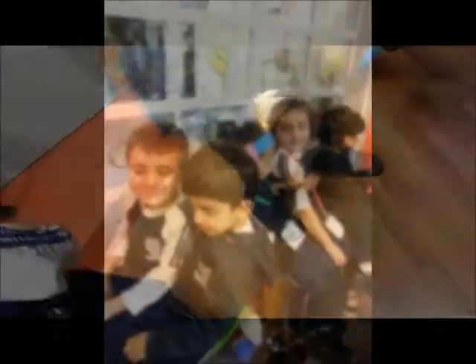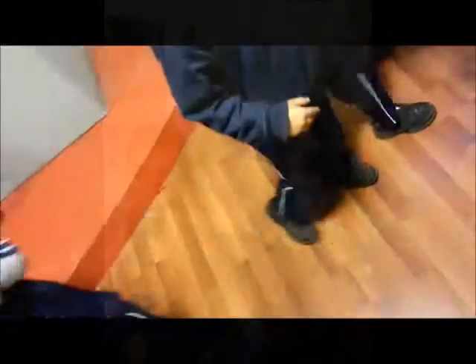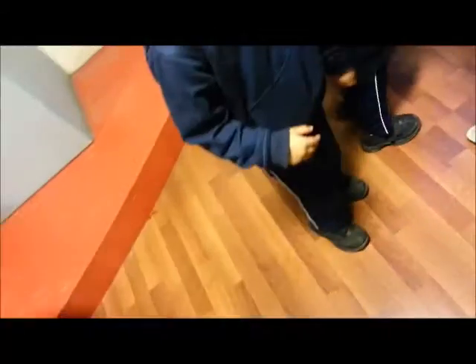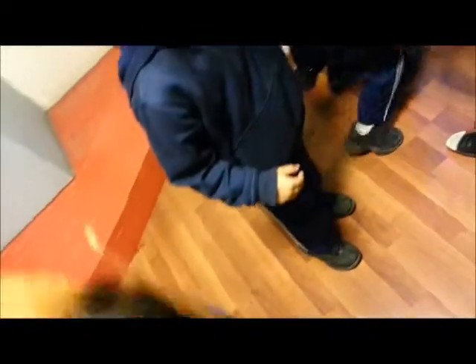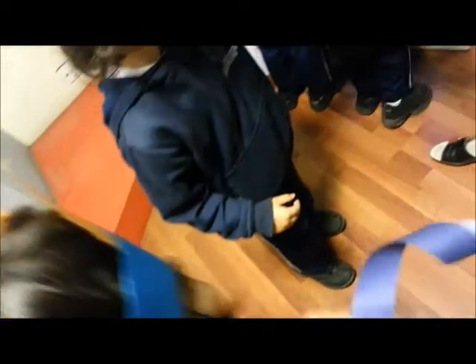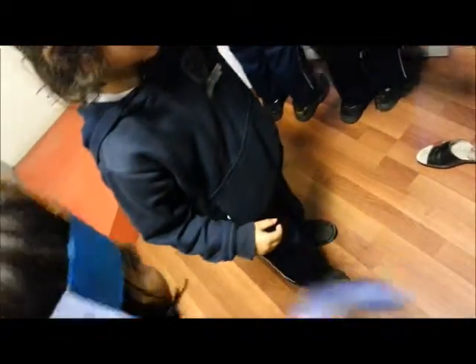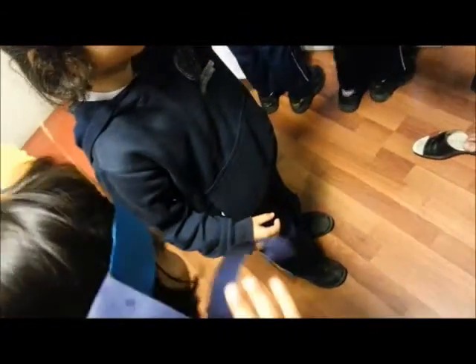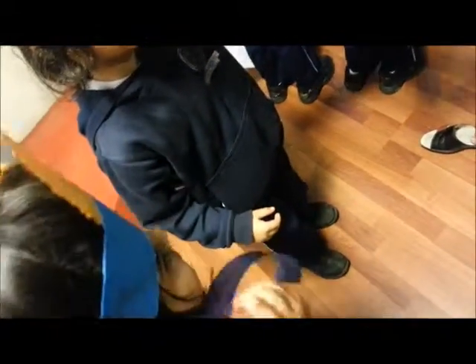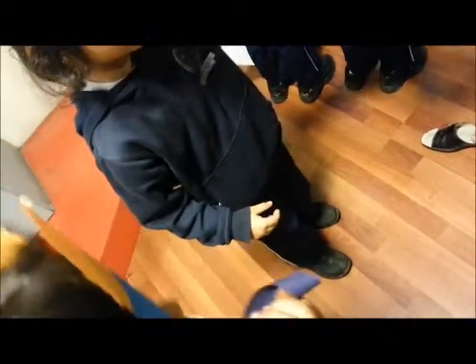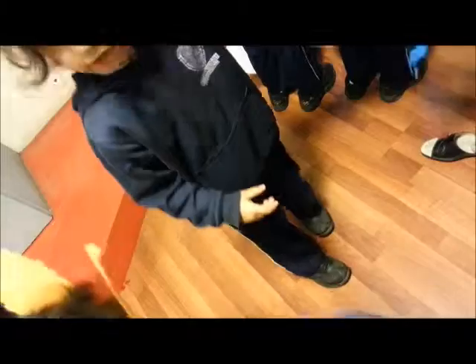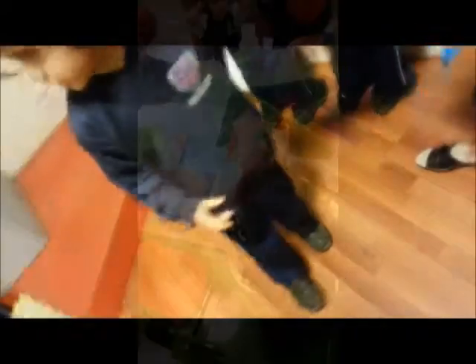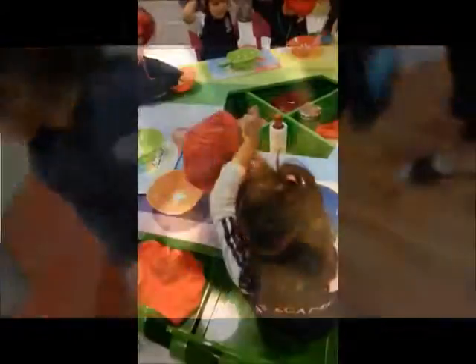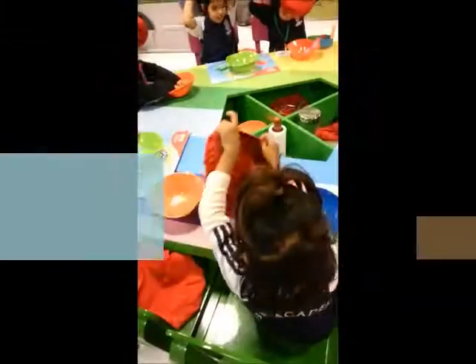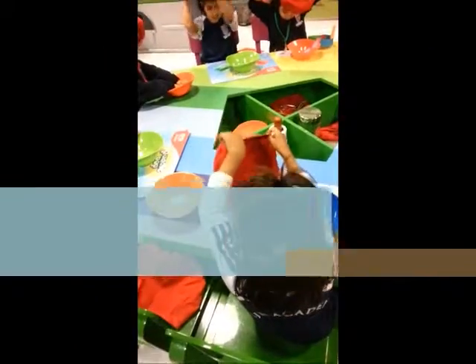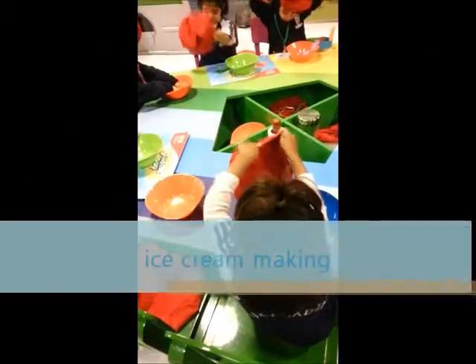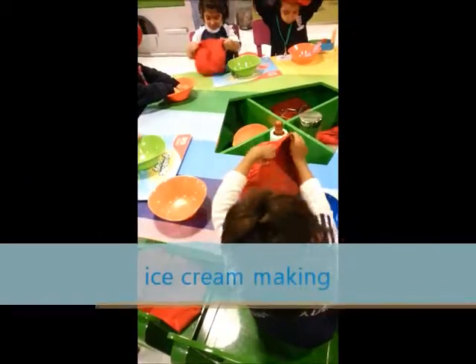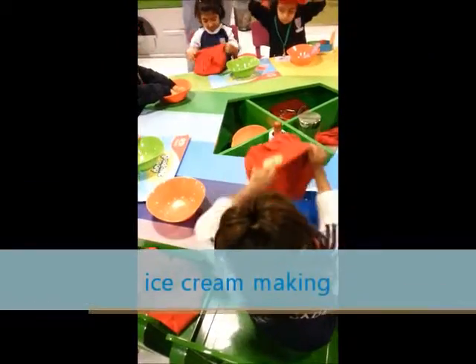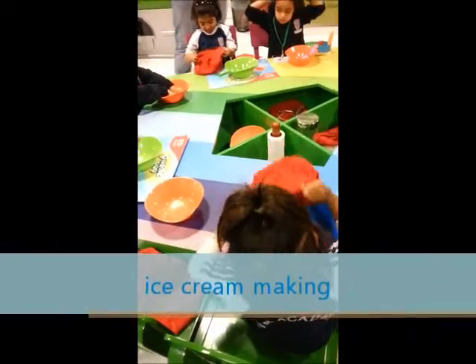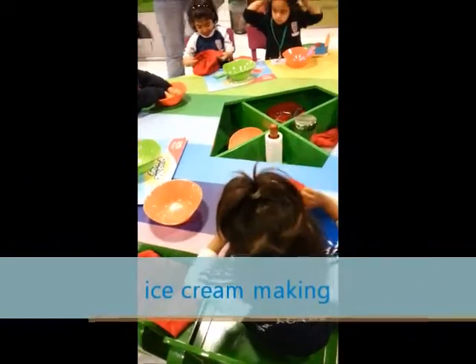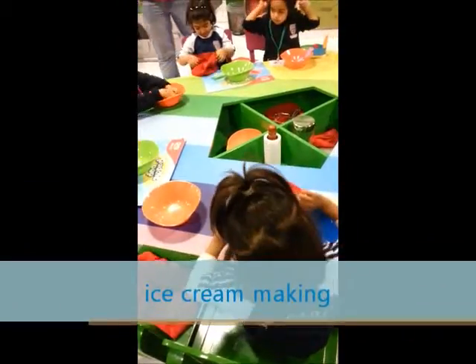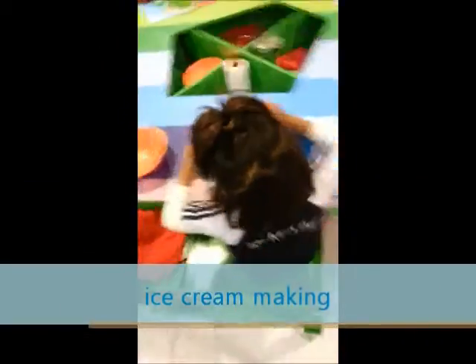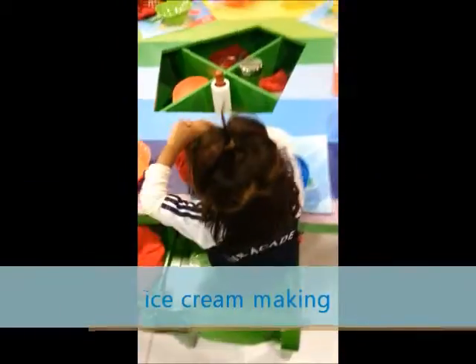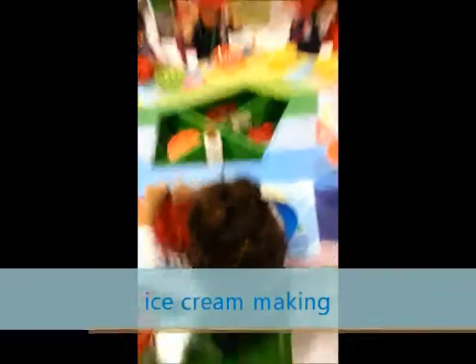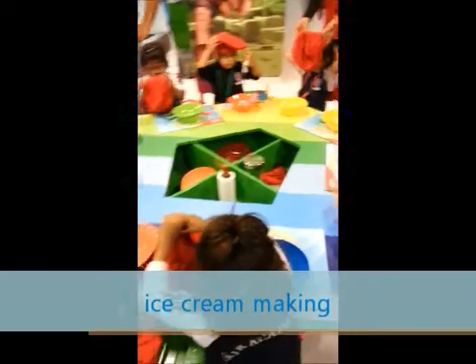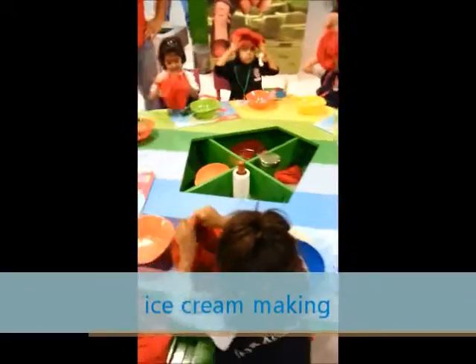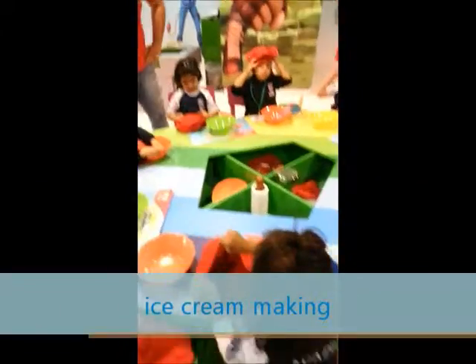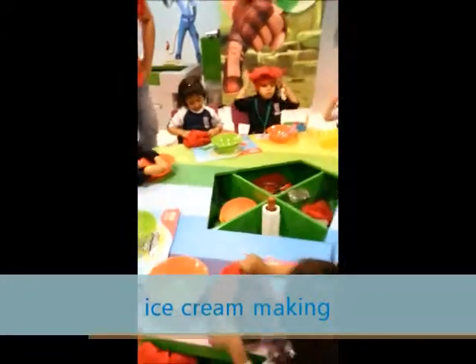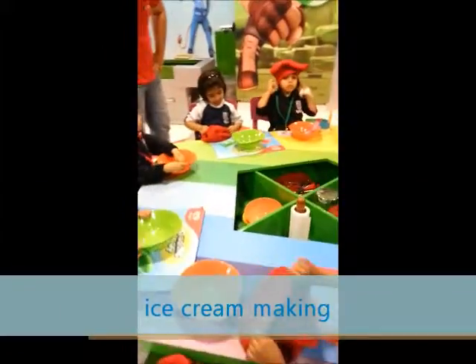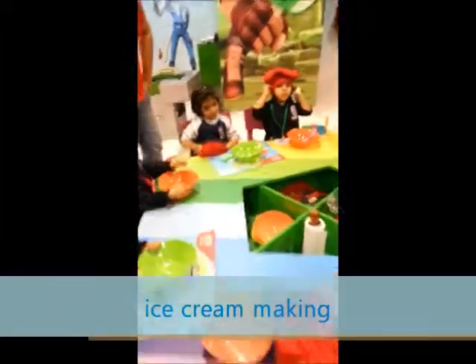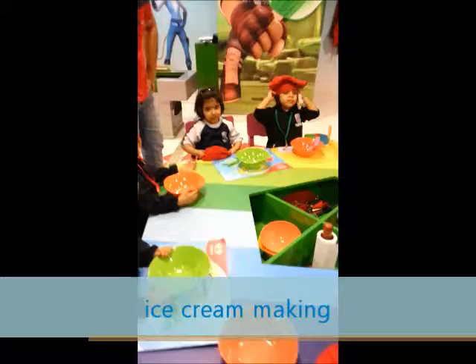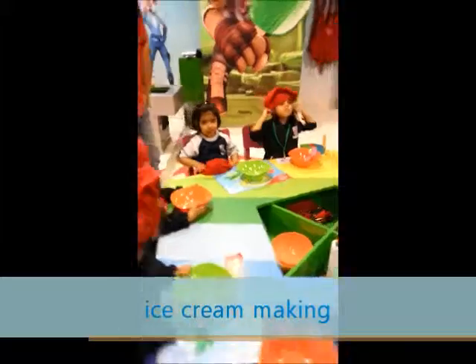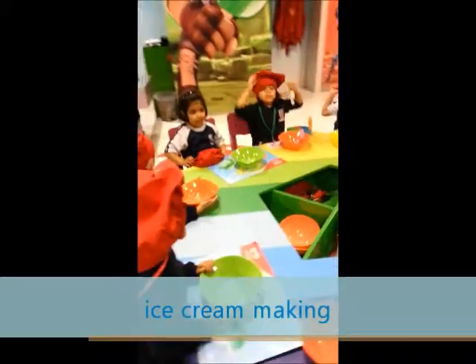Wash your hands before eating! Hi! No, don't do this! Don't, please!